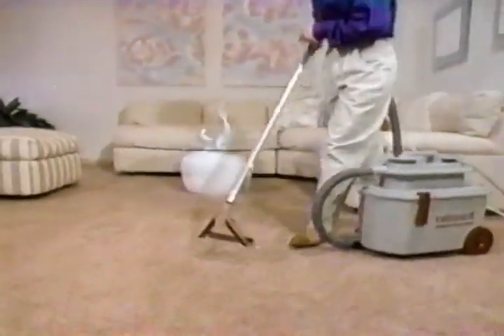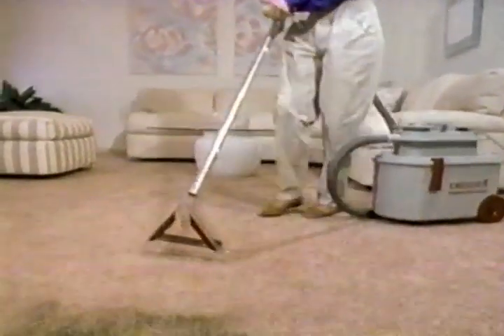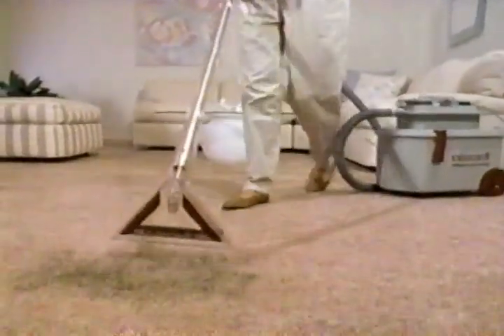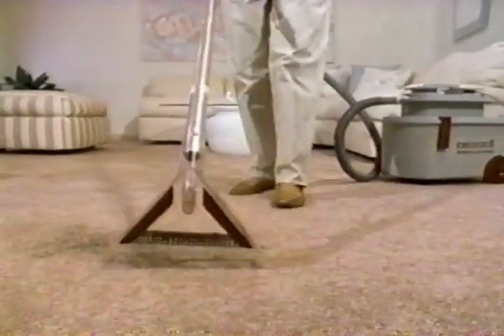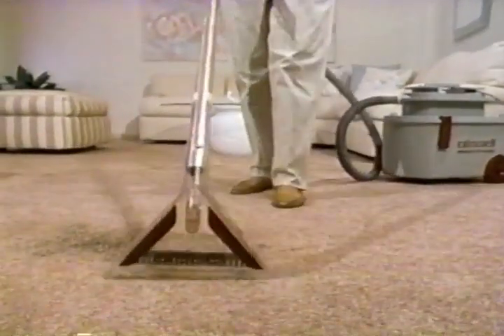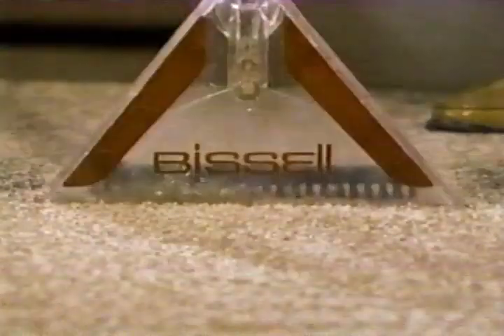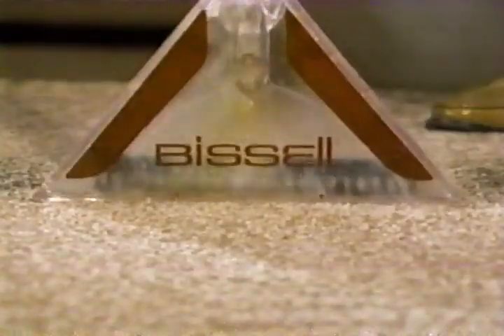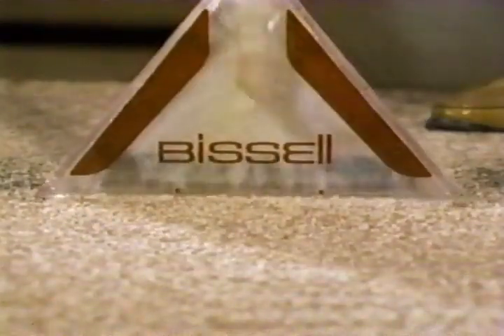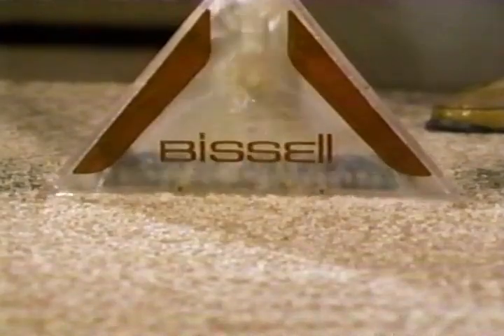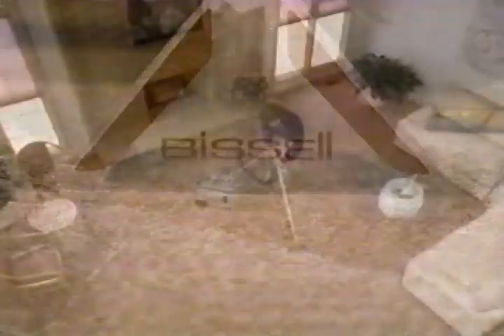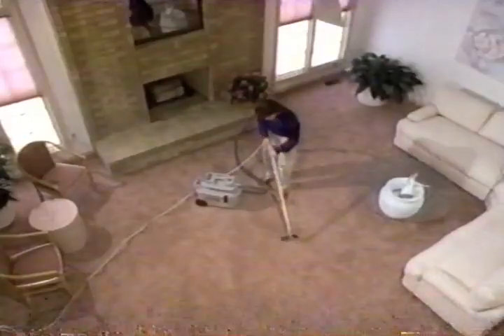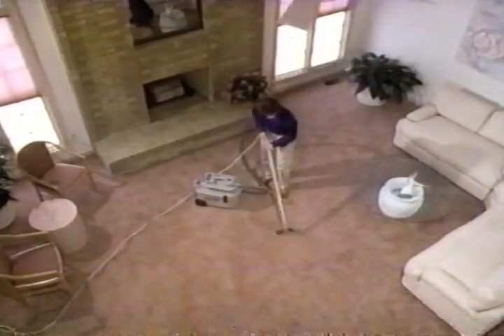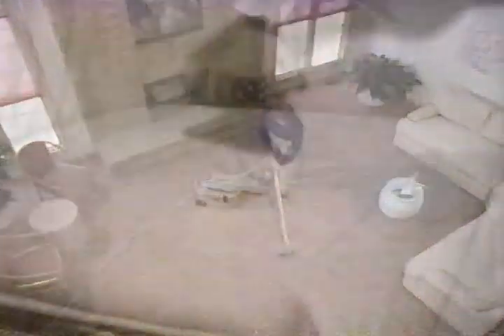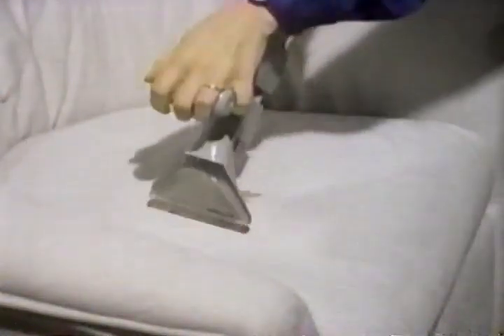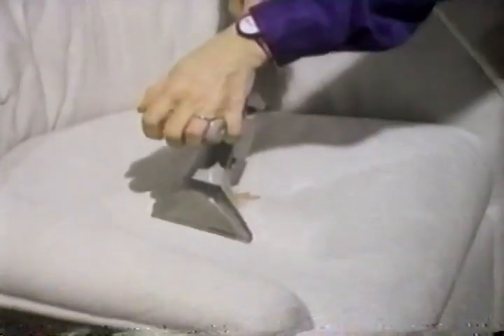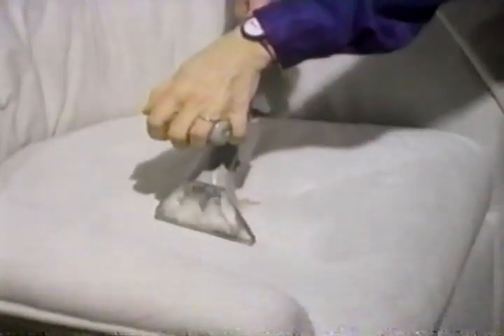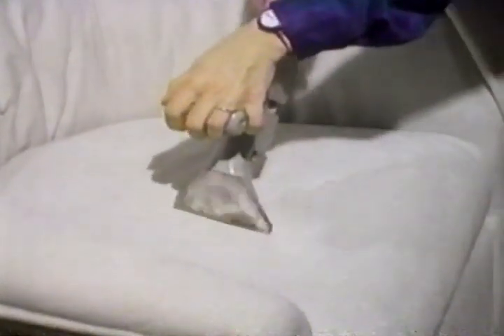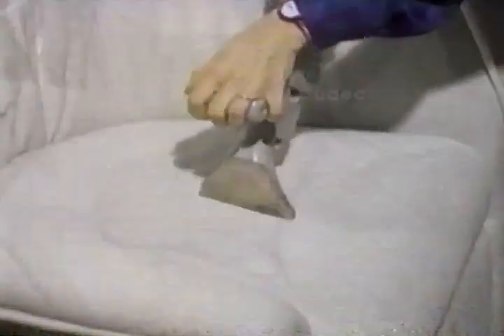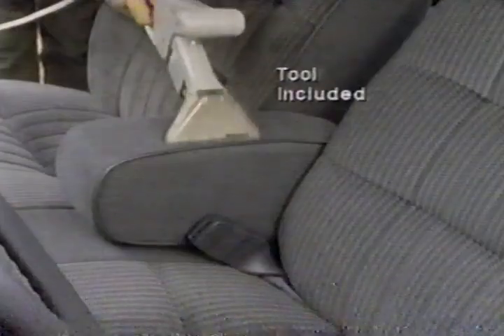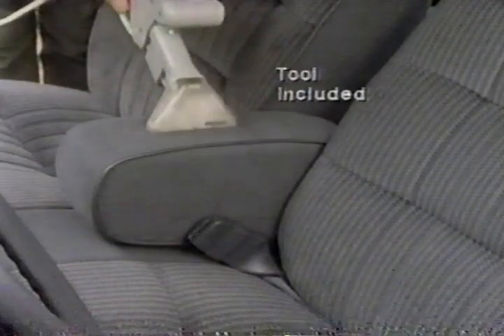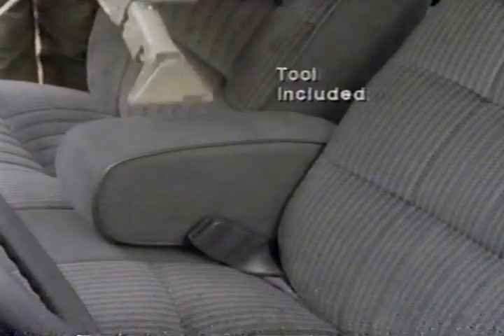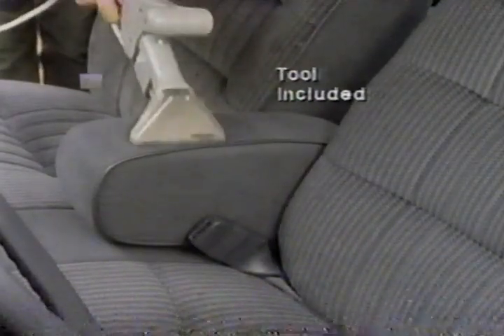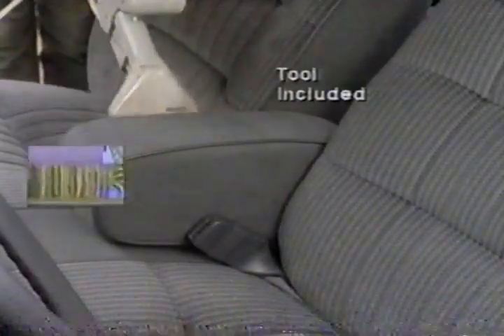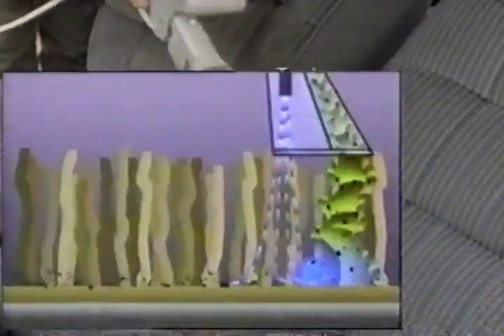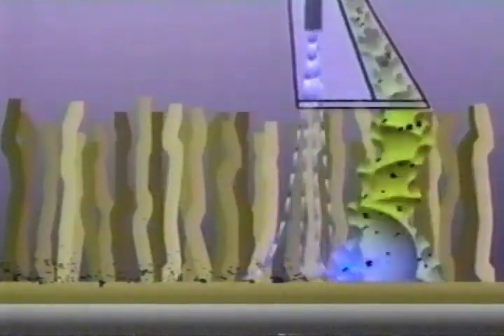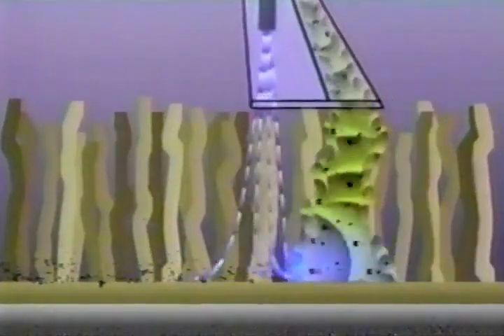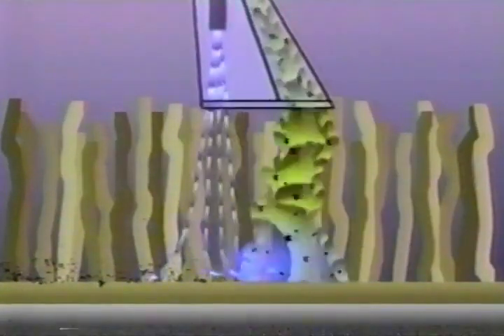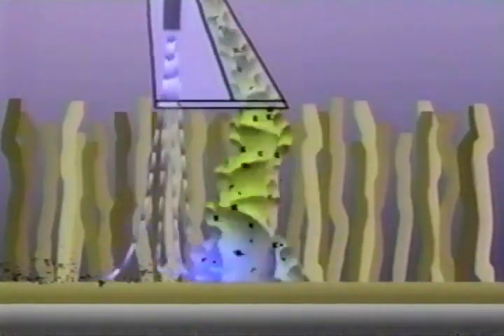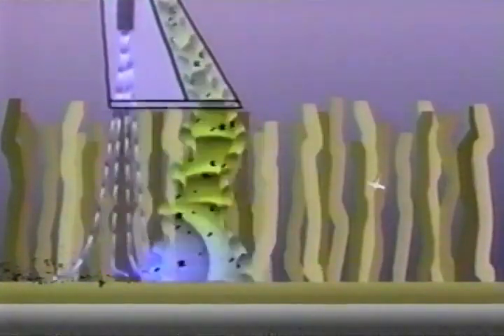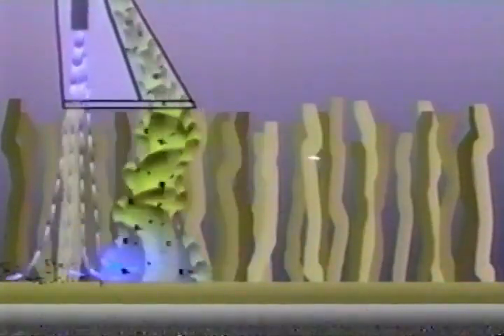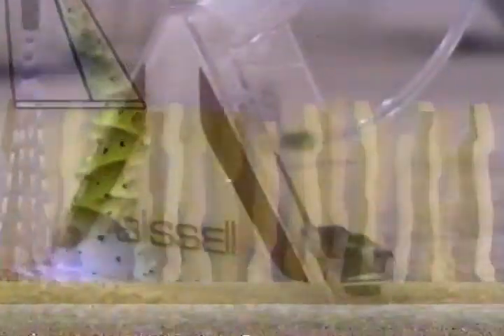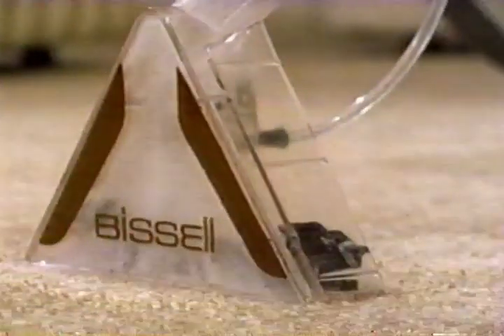The Power Steamer is a professional style cleaning machine. Deep clean carpeting, spots and spills, and whole rooms. Clean upholstery, sofas, chairs, and in your car. The Power Steamer shoots a warm cleaning formula and pulls out deep down dirt vacuums can't.